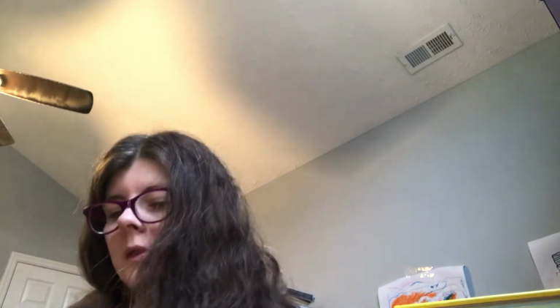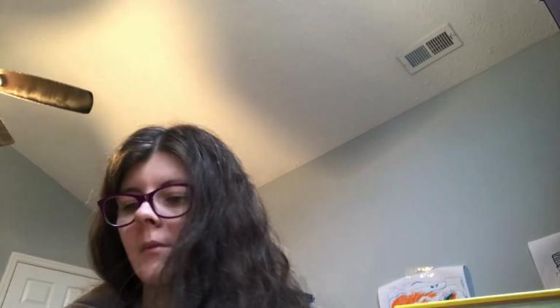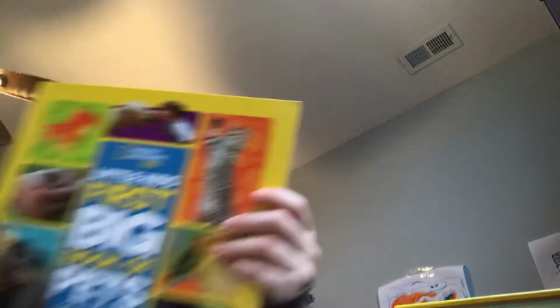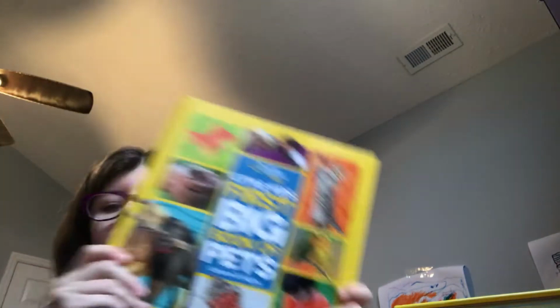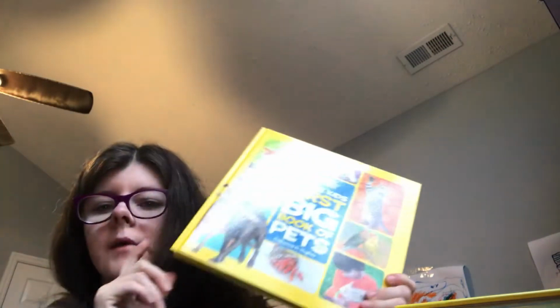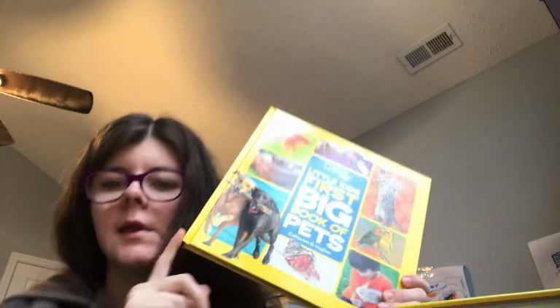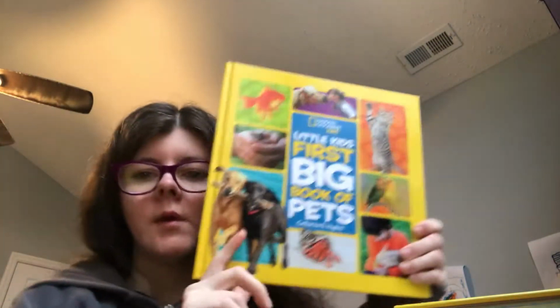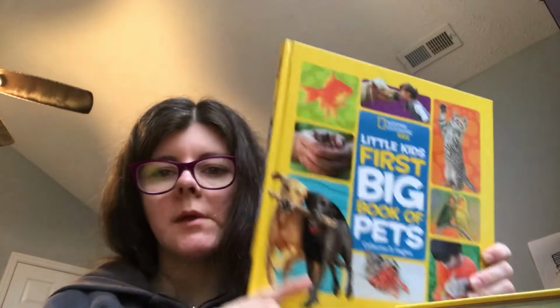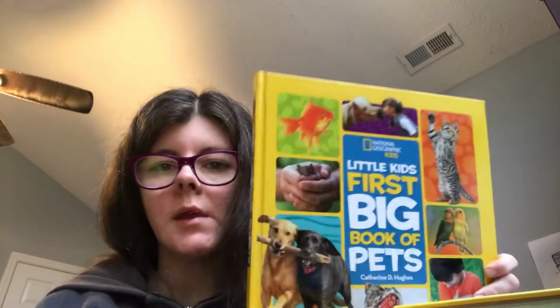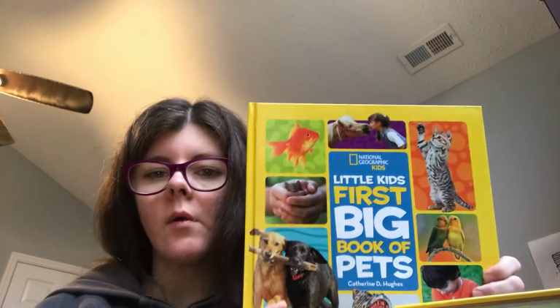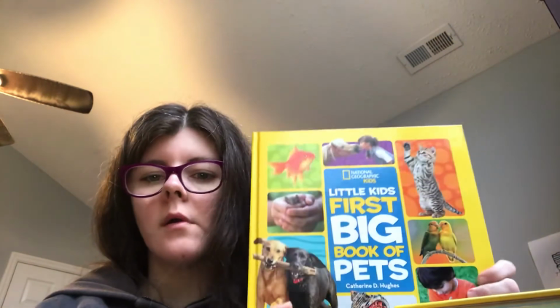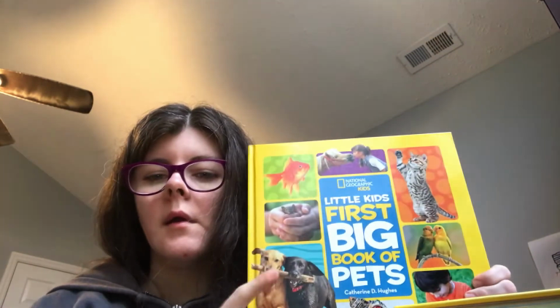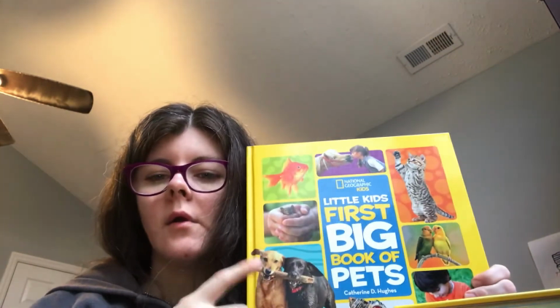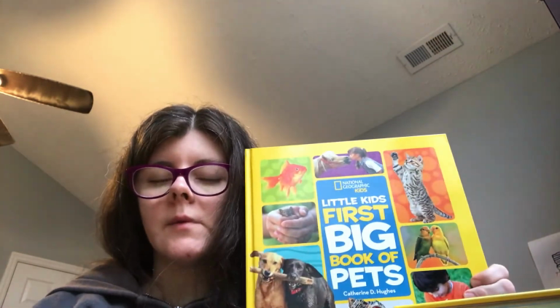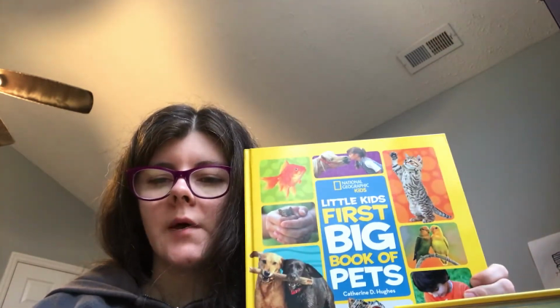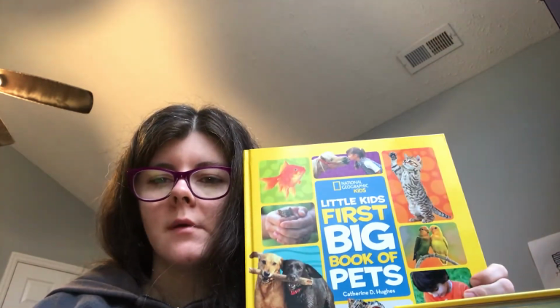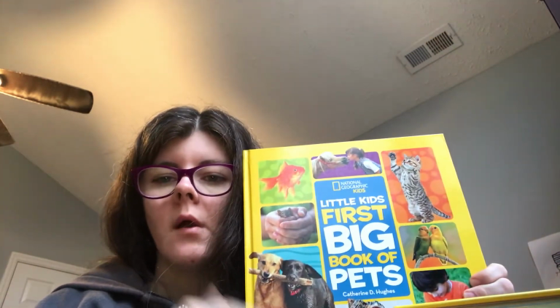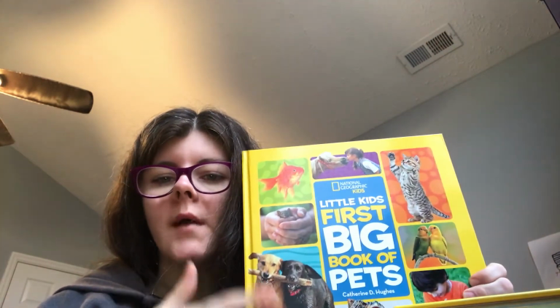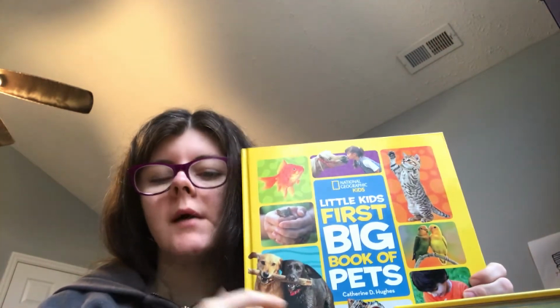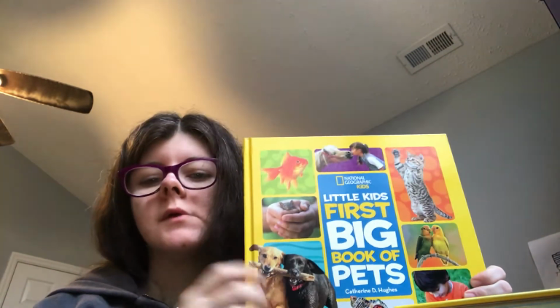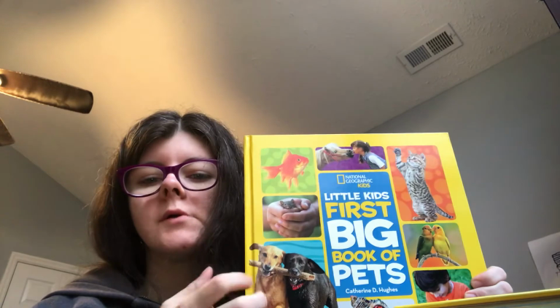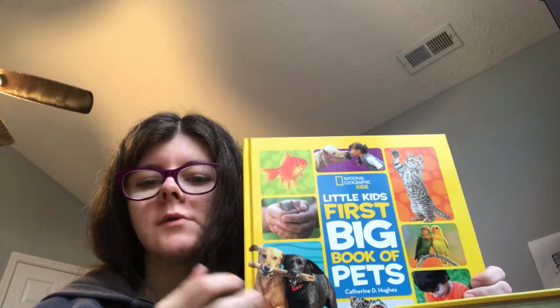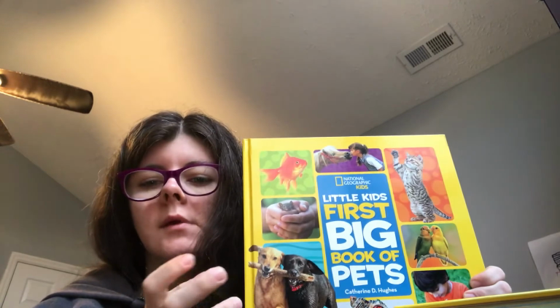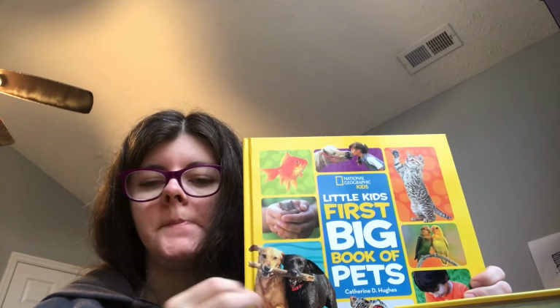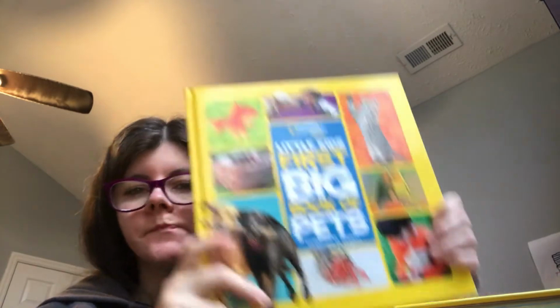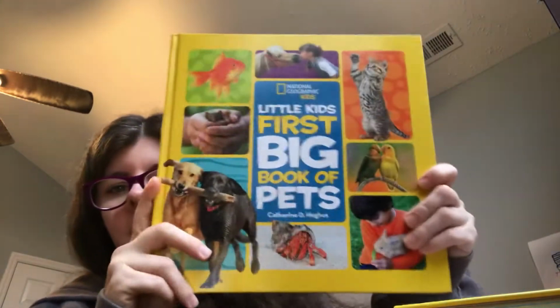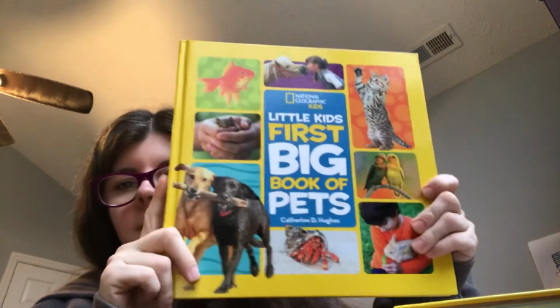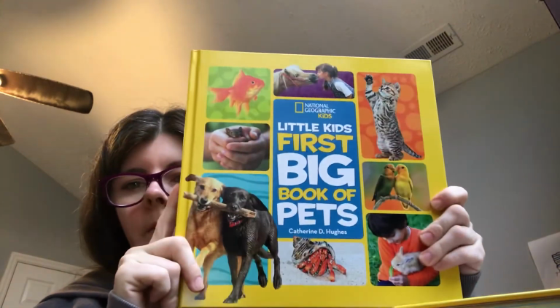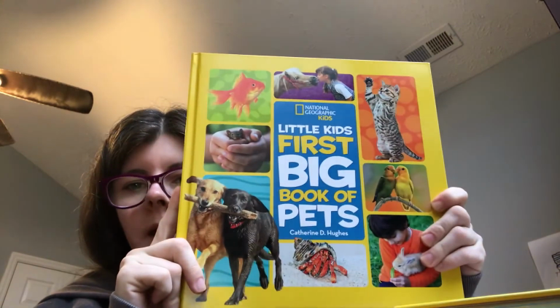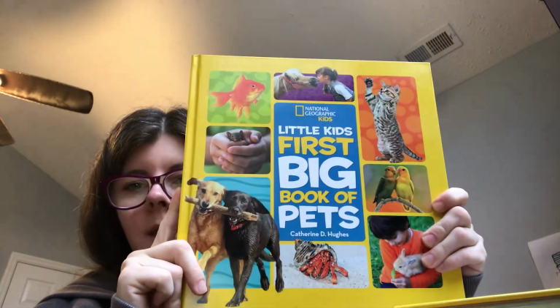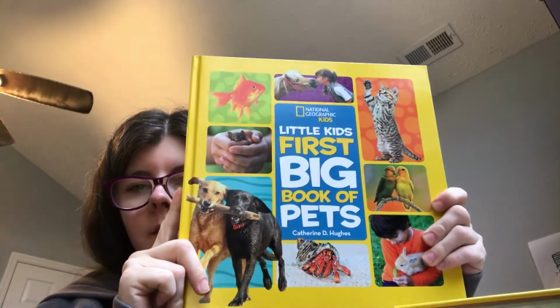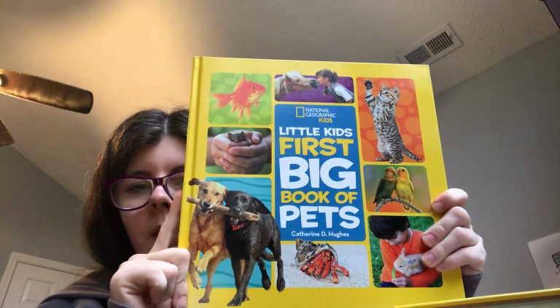It does that for every animal. So if you want to be a veterinarian, or you're worried about different pets, or you want a pet, this is a good book to get, because you can teach your kids about pets before you get one.